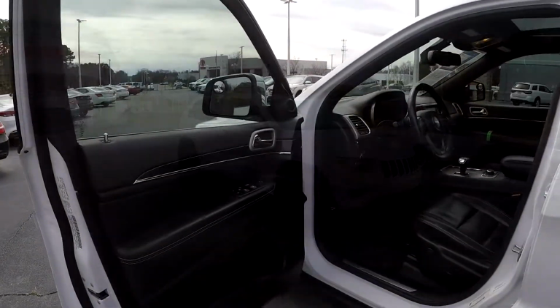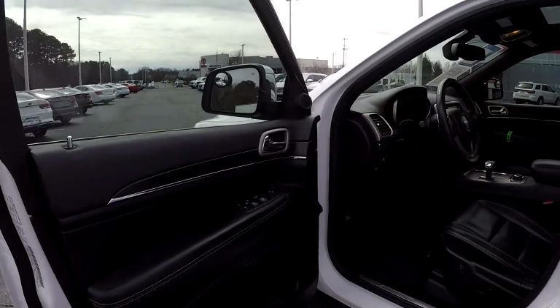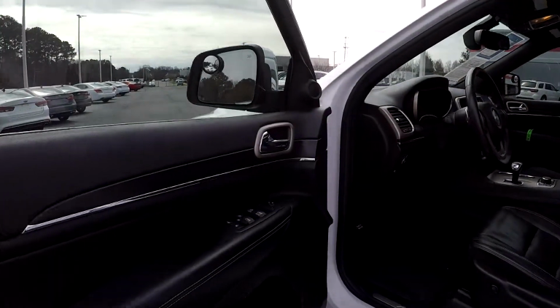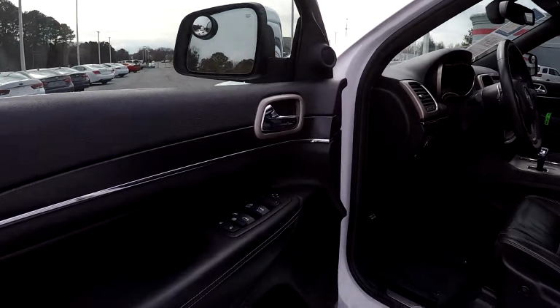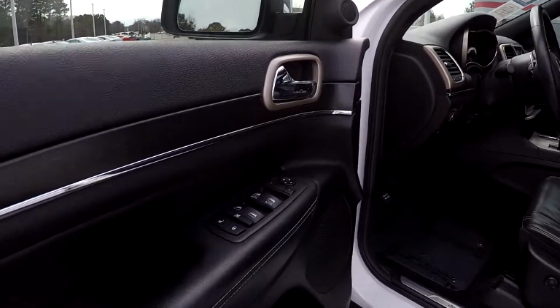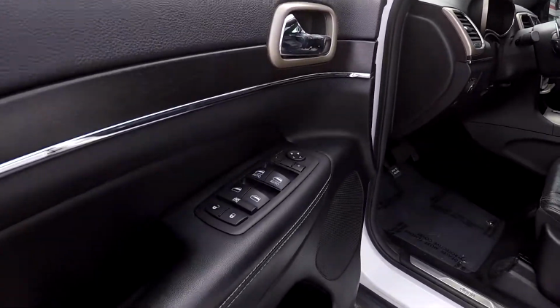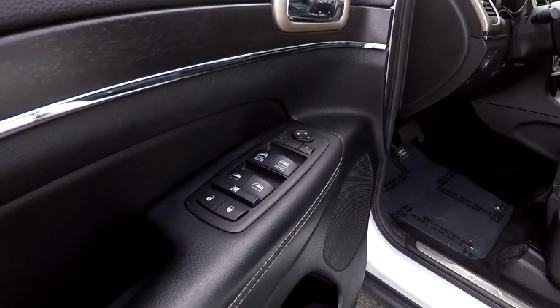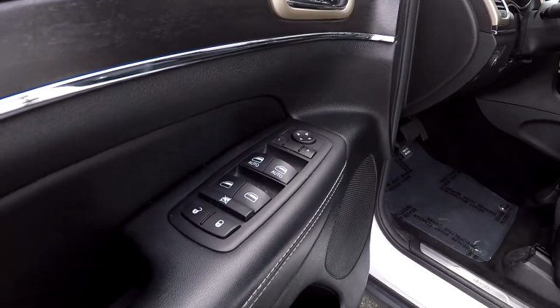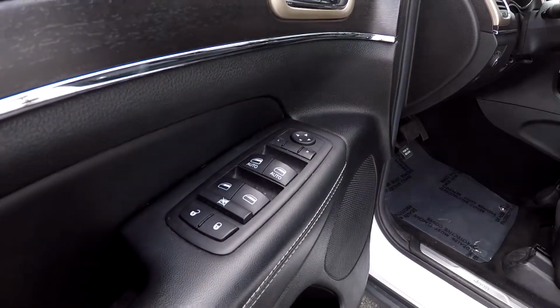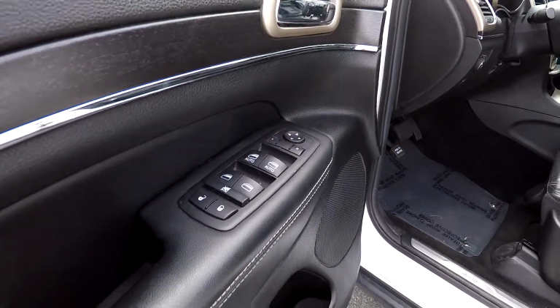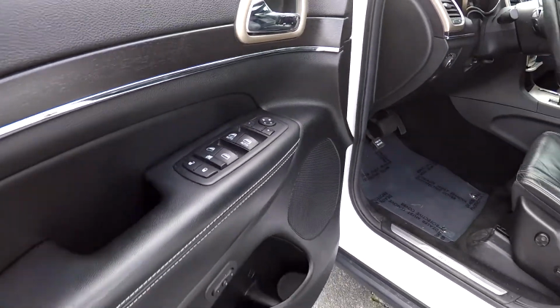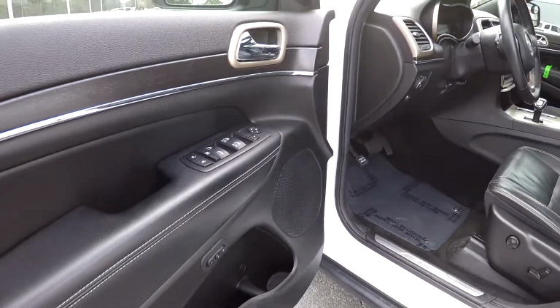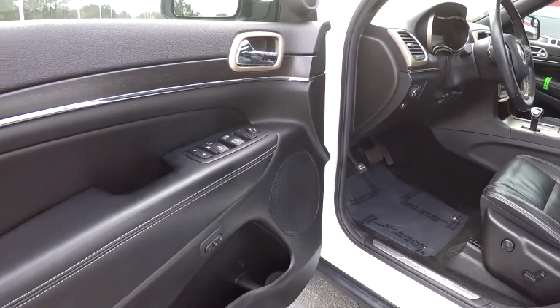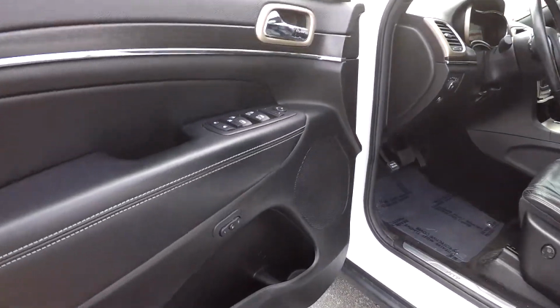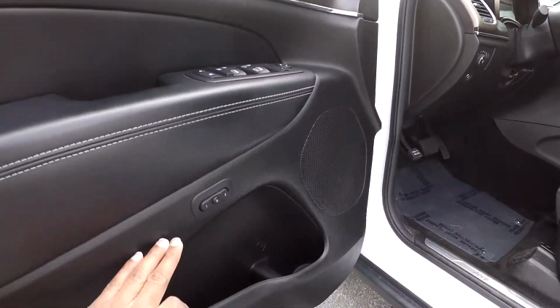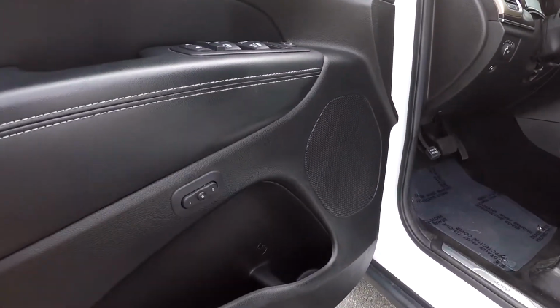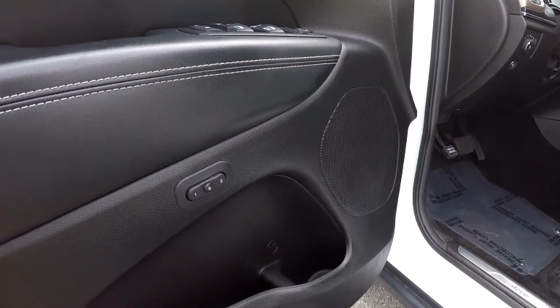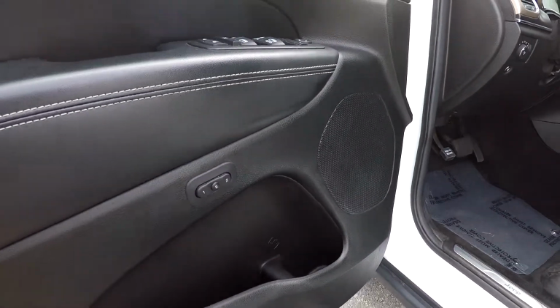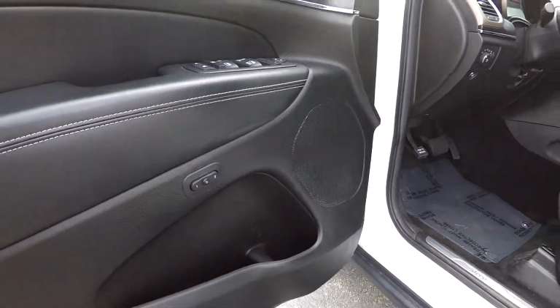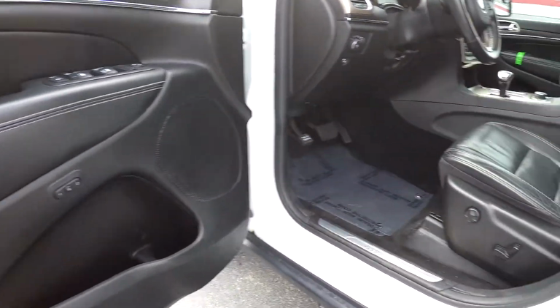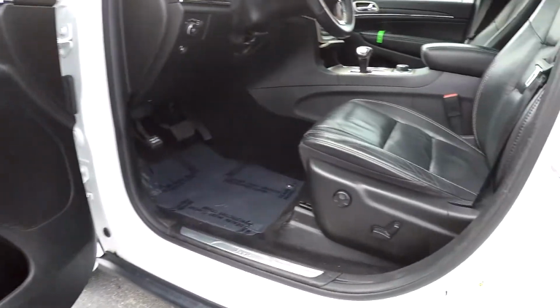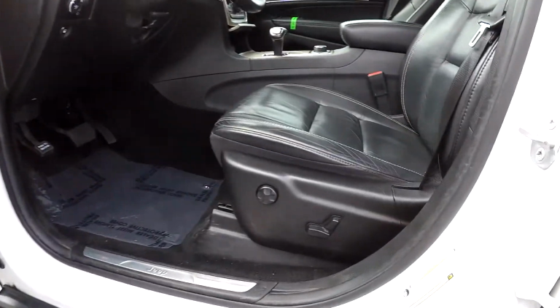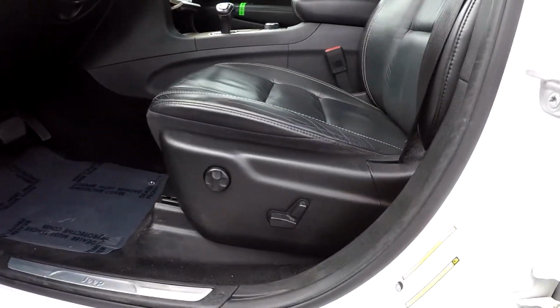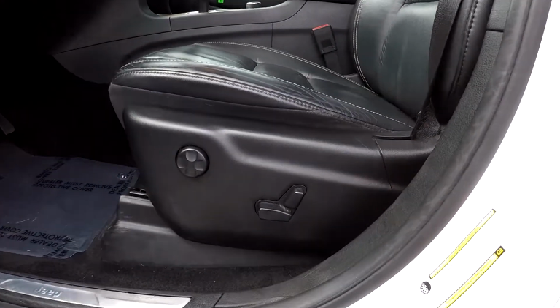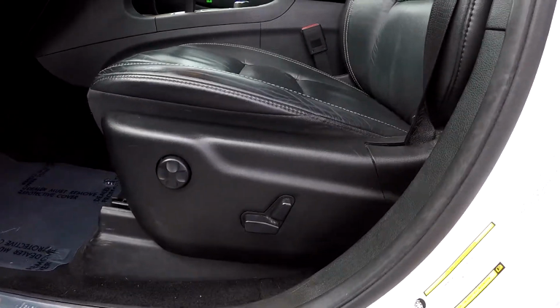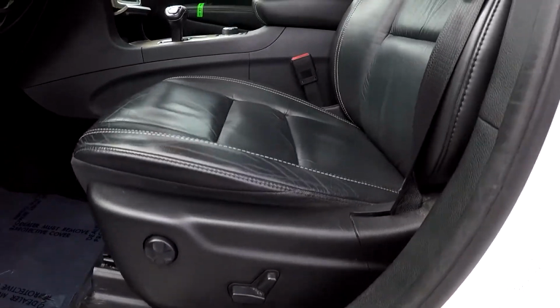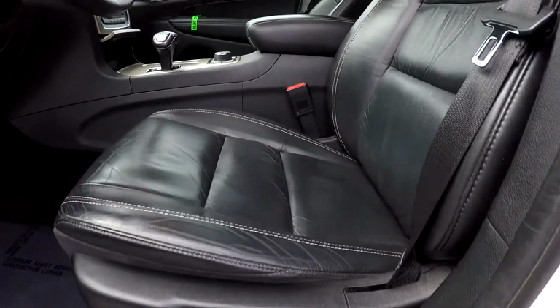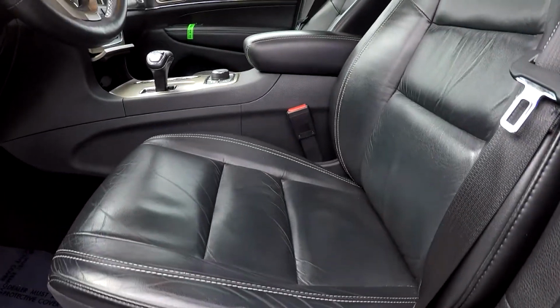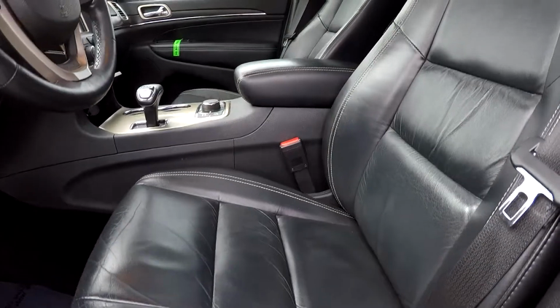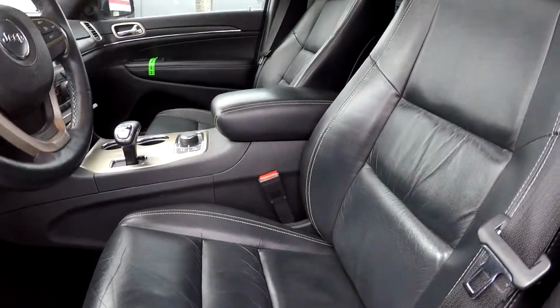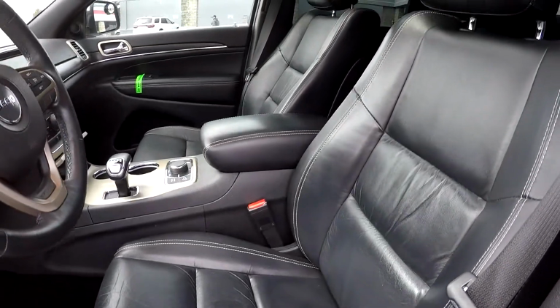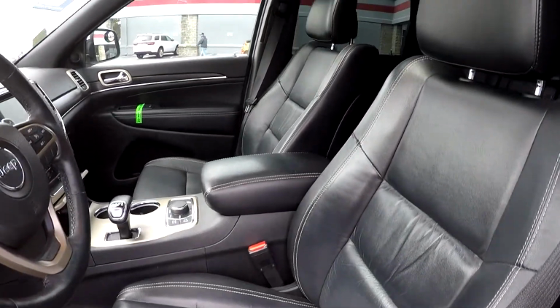Starting out here on the driver's side — you are first going to be able to see that you are going to have fully powered locks and windows here for you. You will see that you are going to have two presets here for your seat, and your seats are also going to be fully powered. Going to have nice soft black leather interior here.